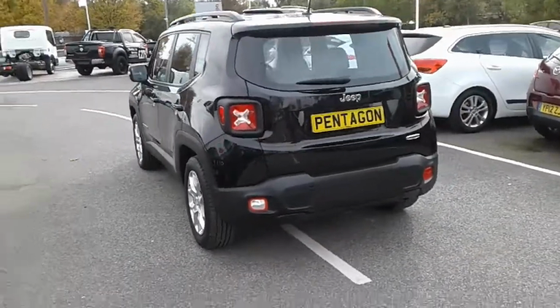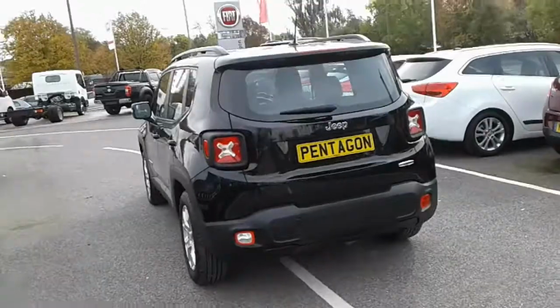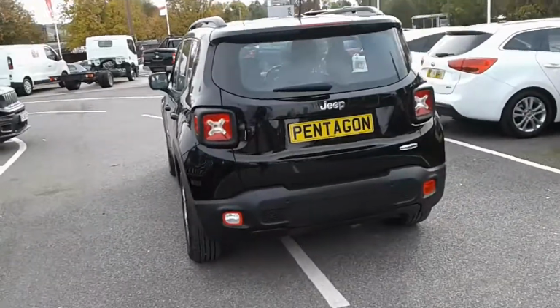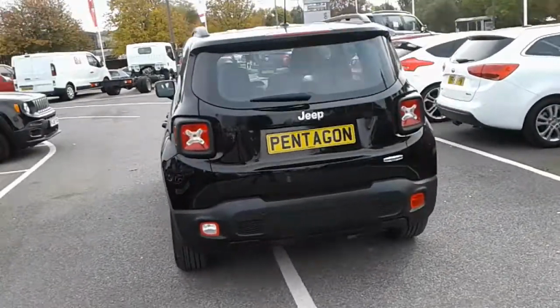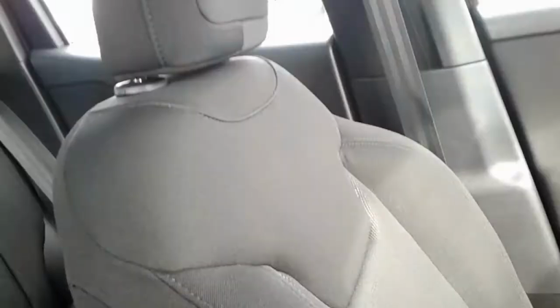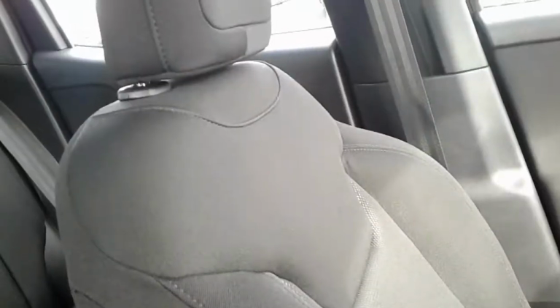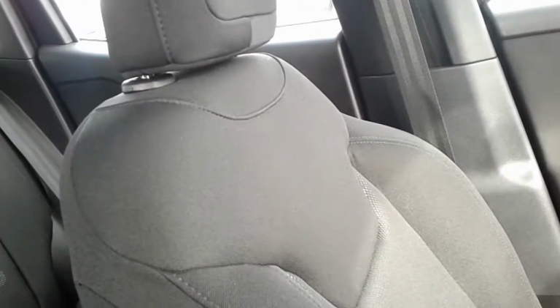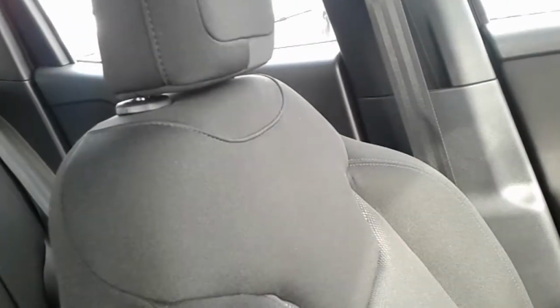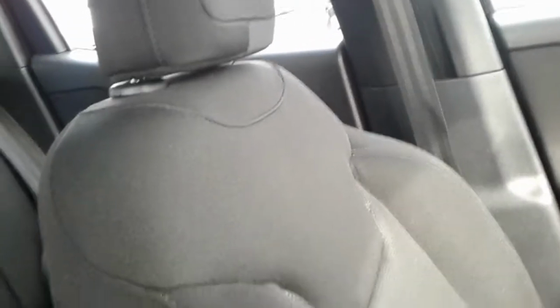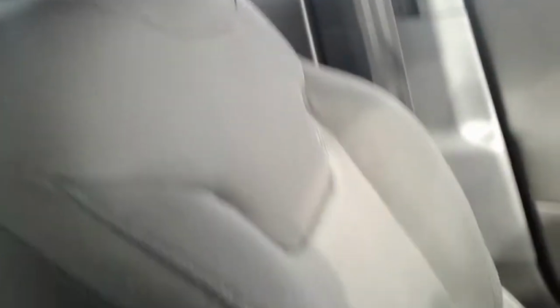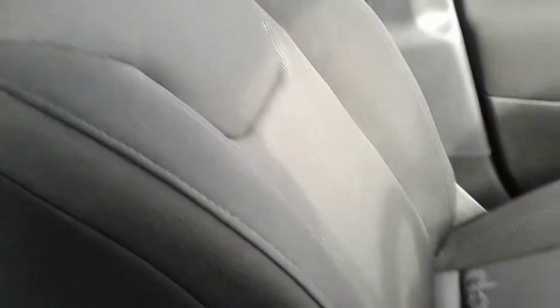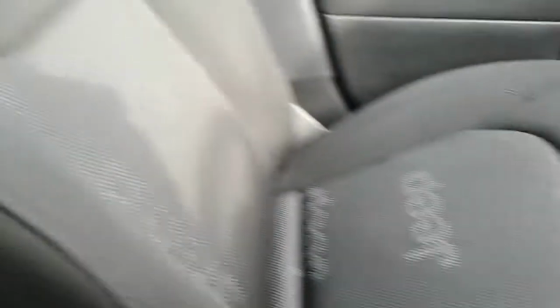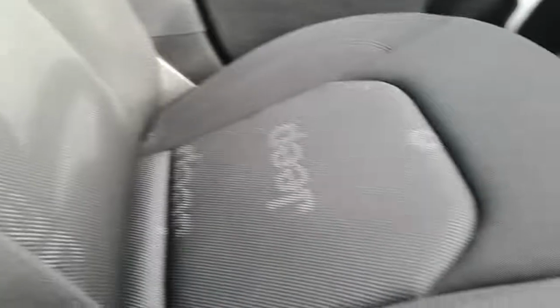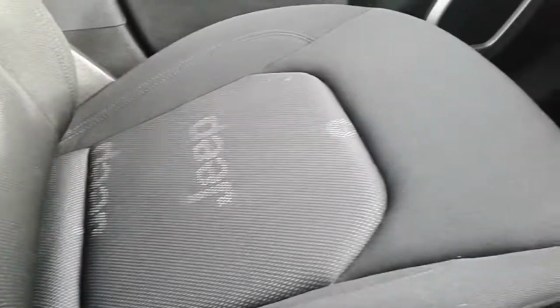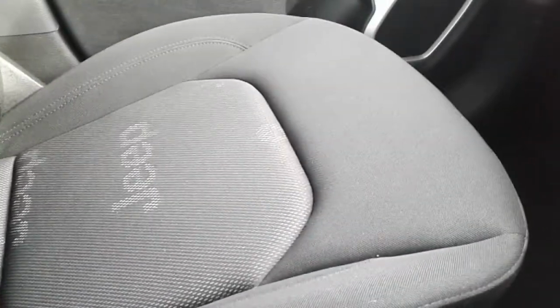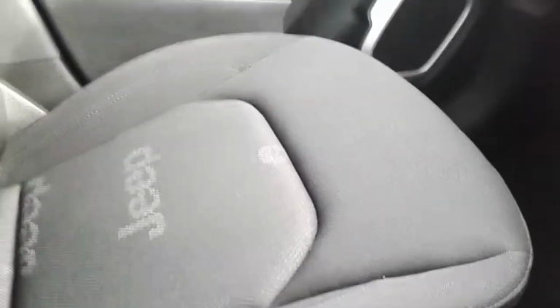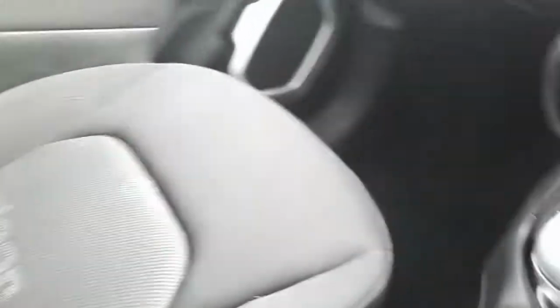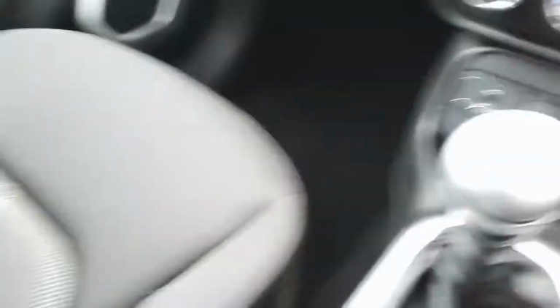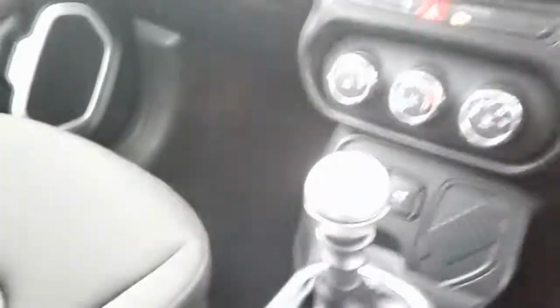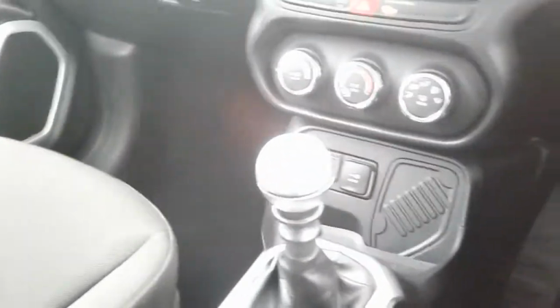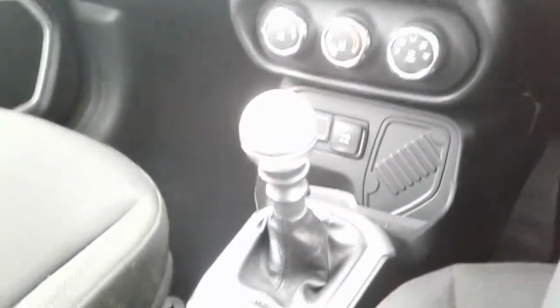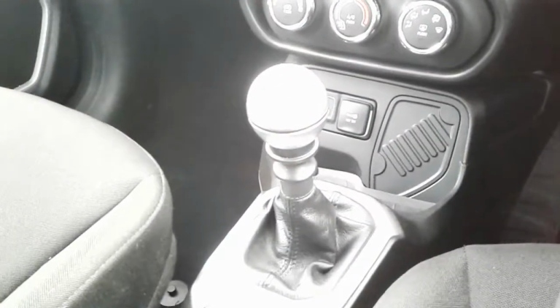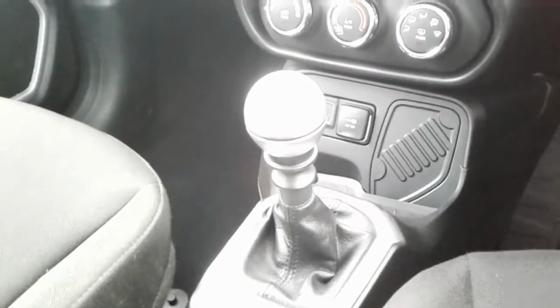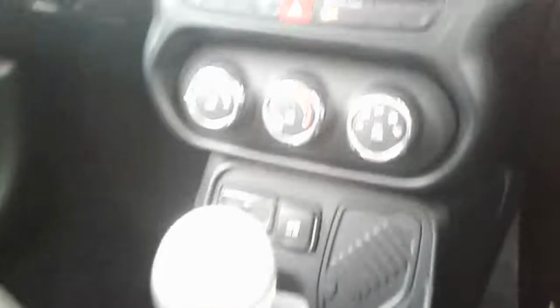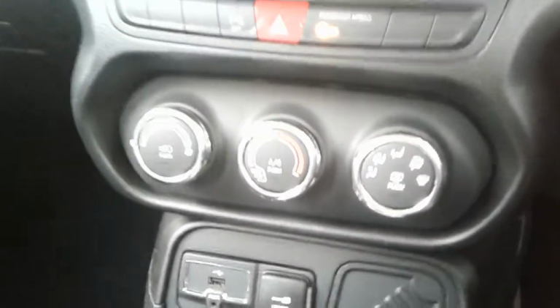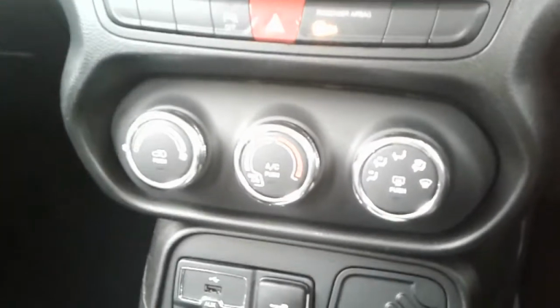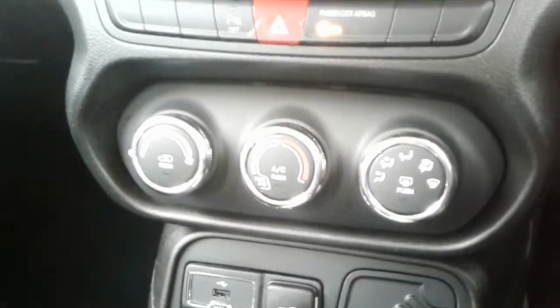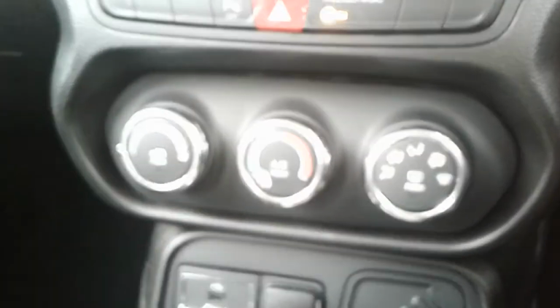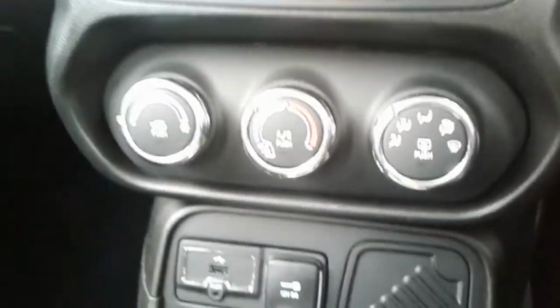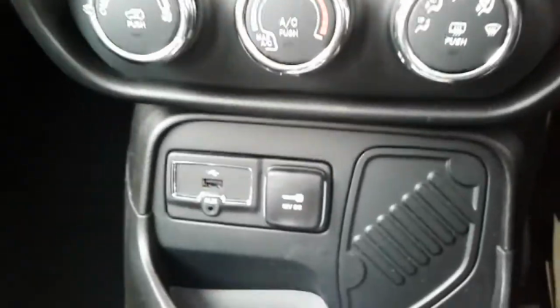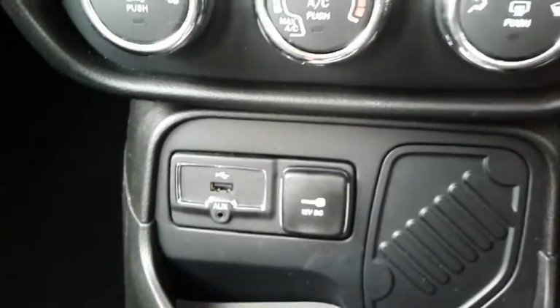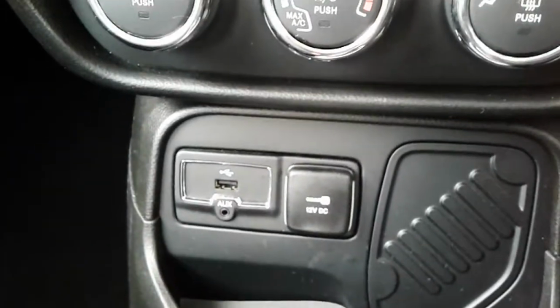Take a look at the interior now. Inside the car you've got these black patterned cloth seats. Towards the centre you've got your manual gearbox, controls for your air conditioning along with the USB and auxiliary input.